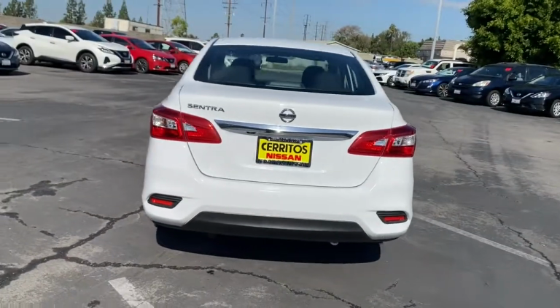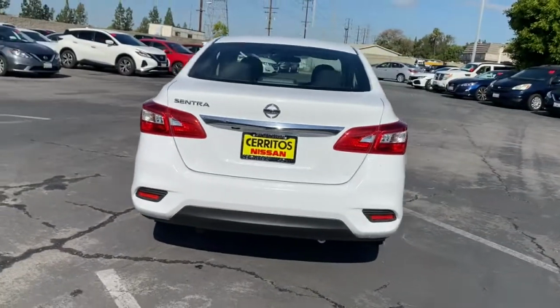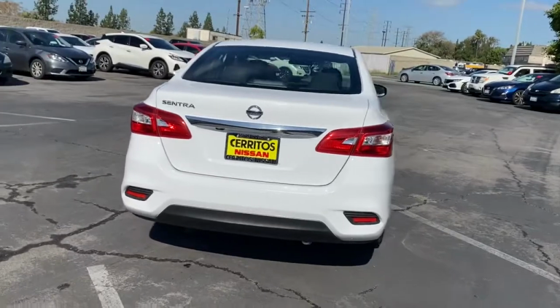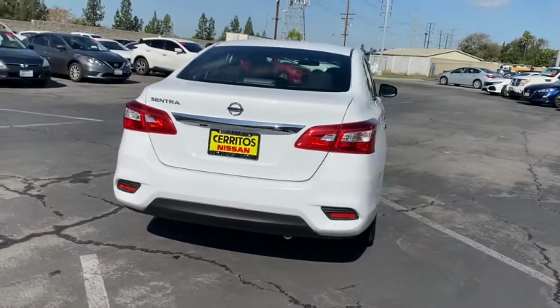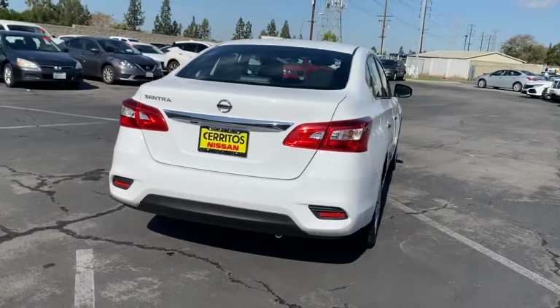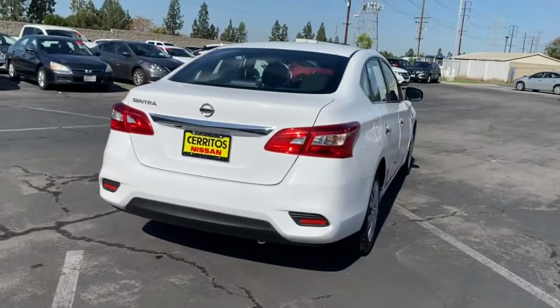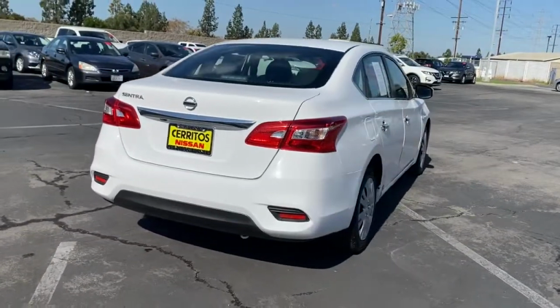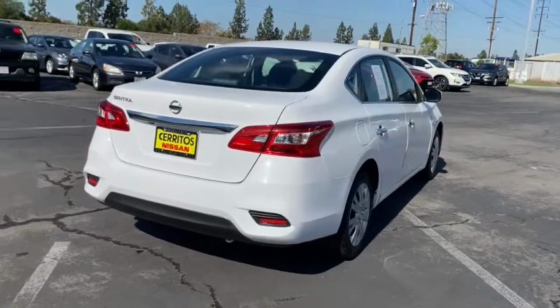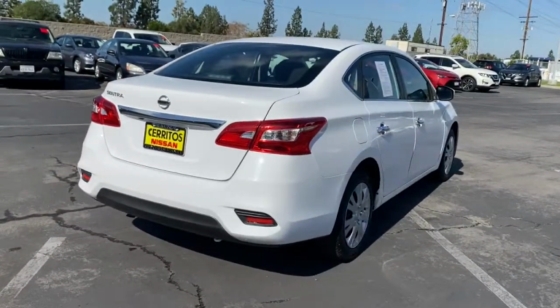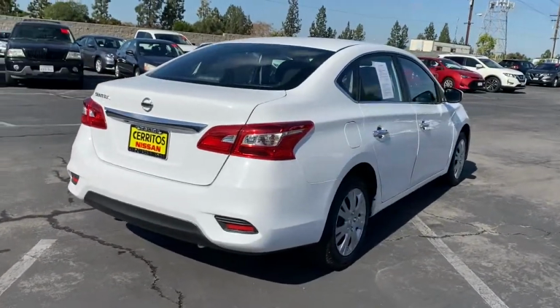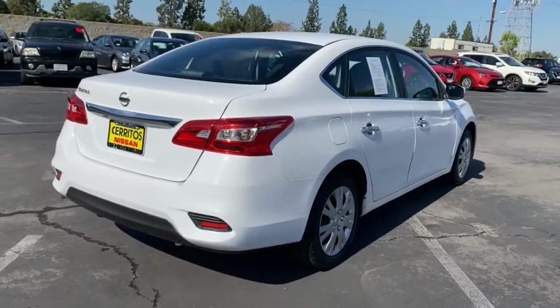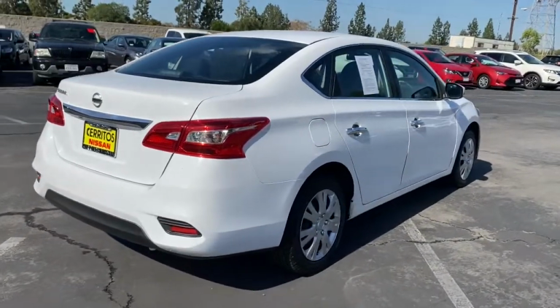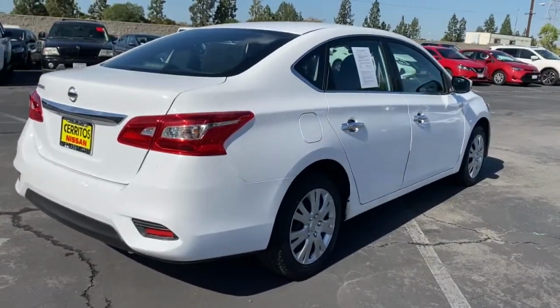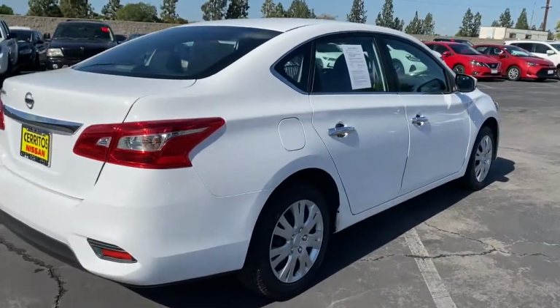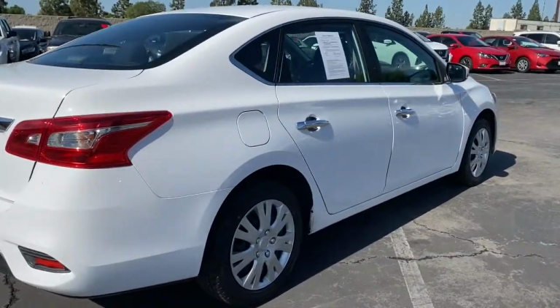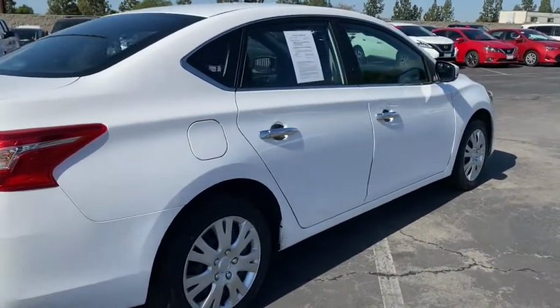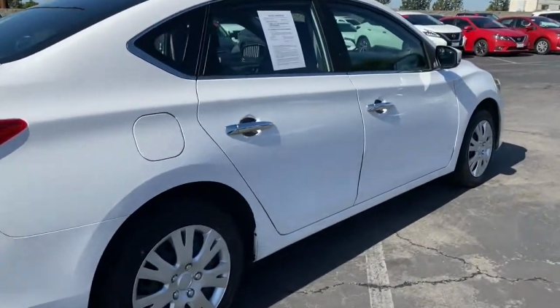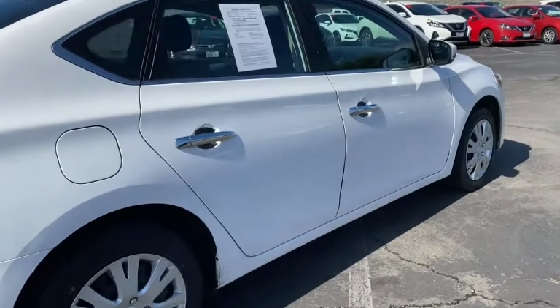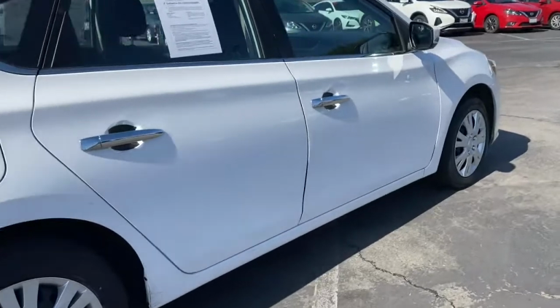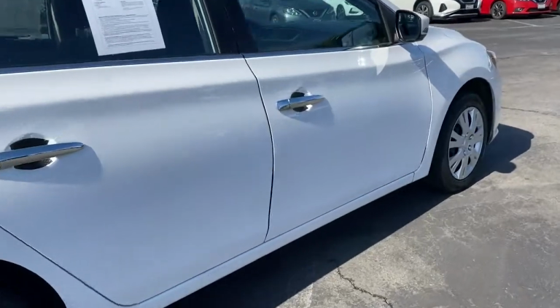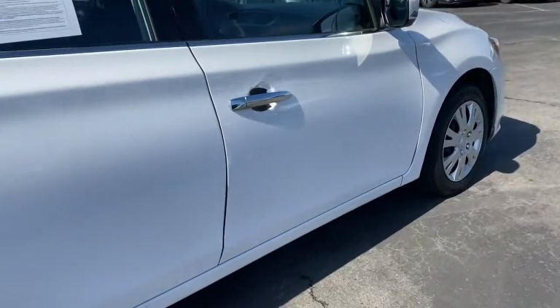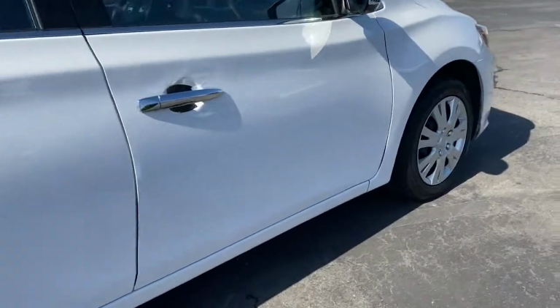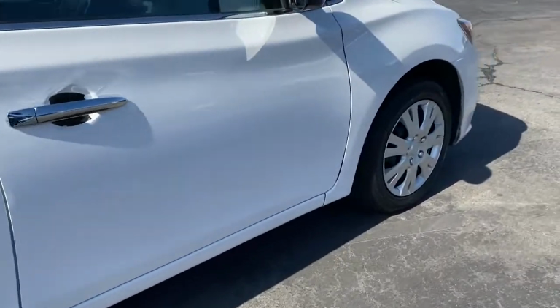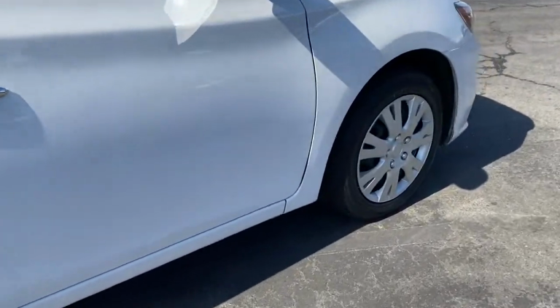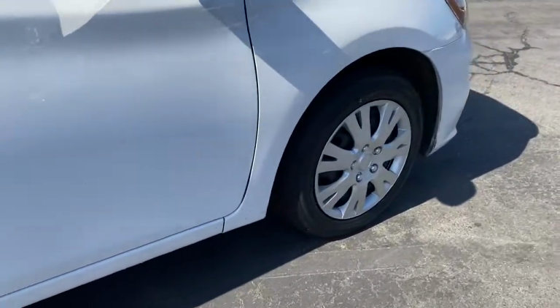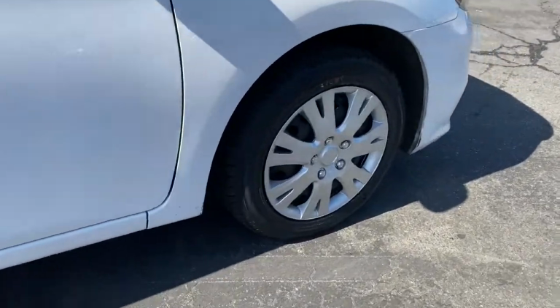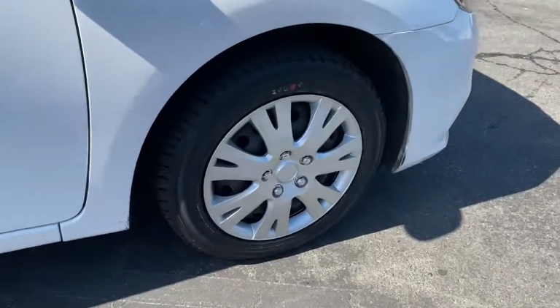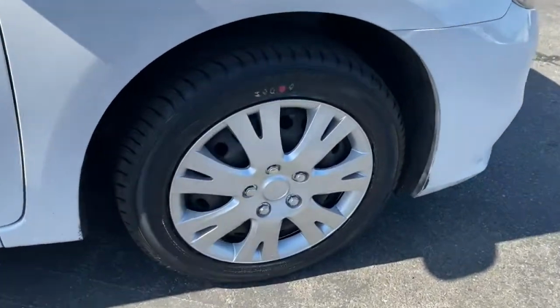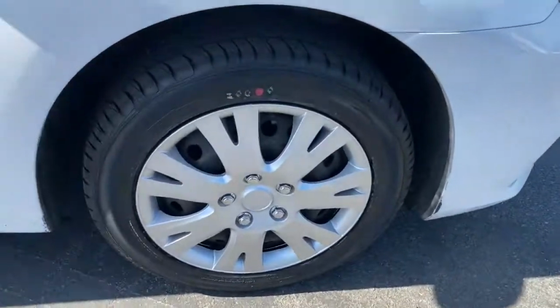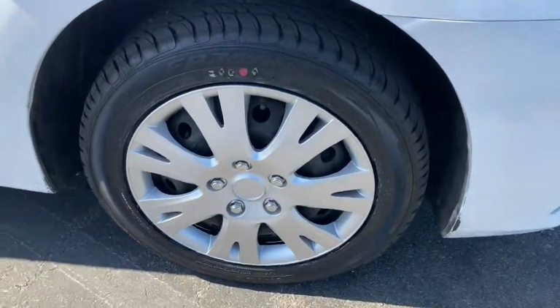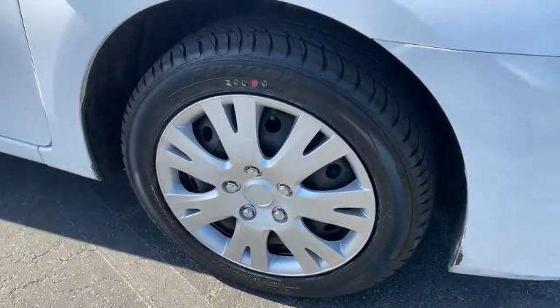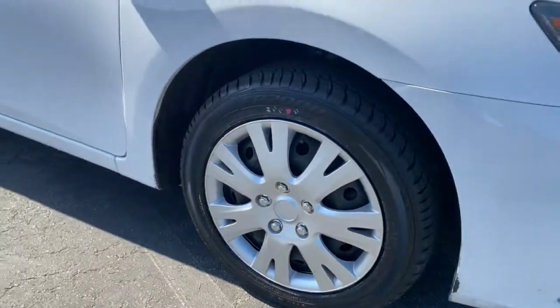Discover the joy of cornering thanks to sport suspension, precise handling, and crisp acceleration. Then relax and enjoy the cruise in the sleek cabin loaded with tech and clever storage solutions.